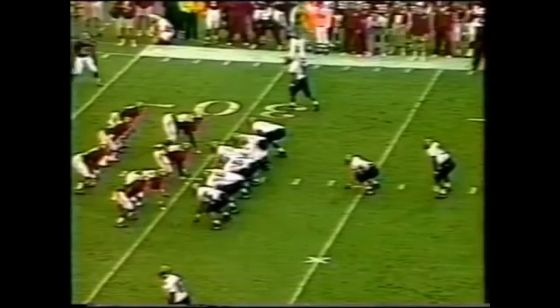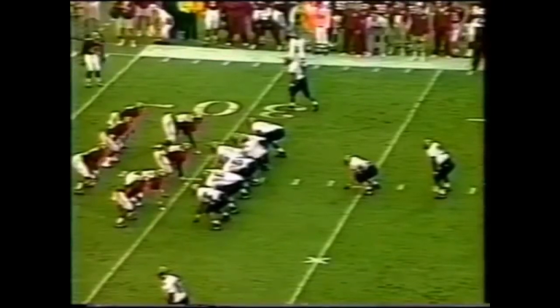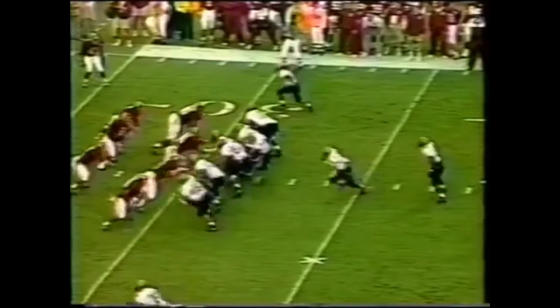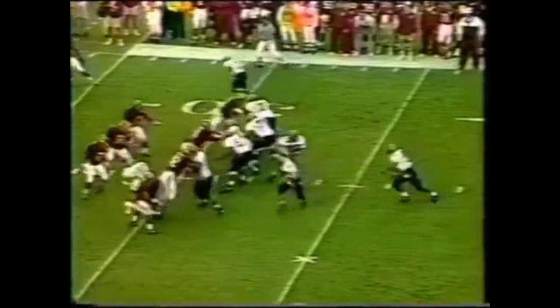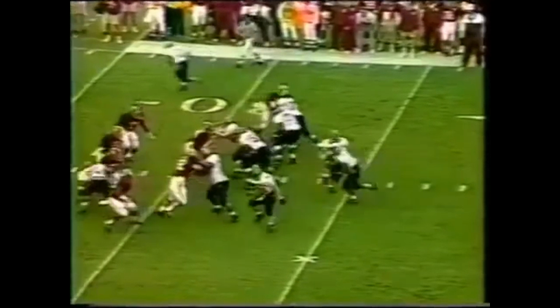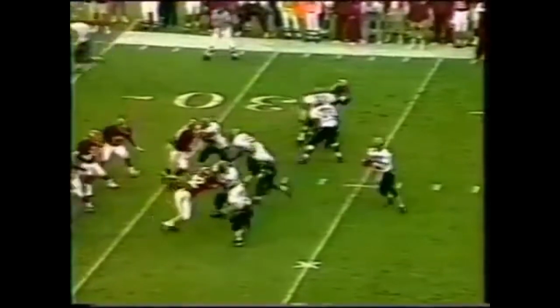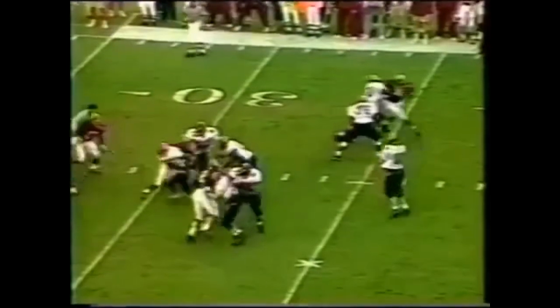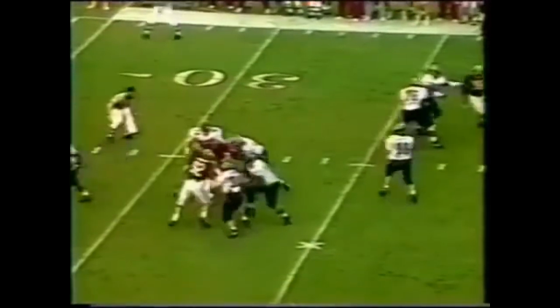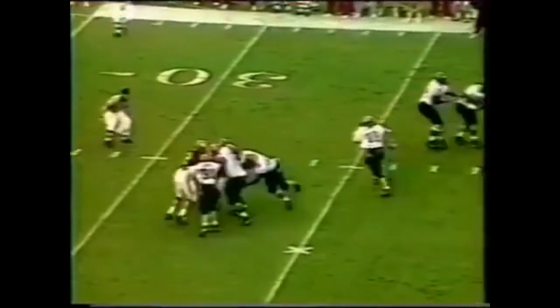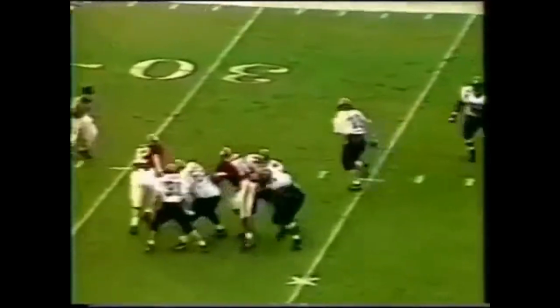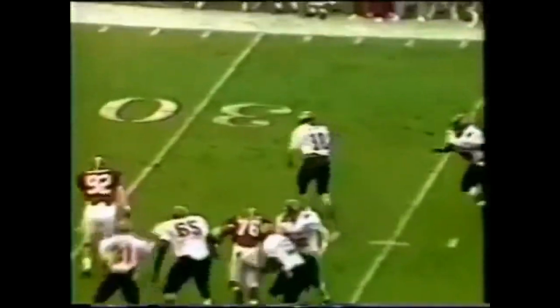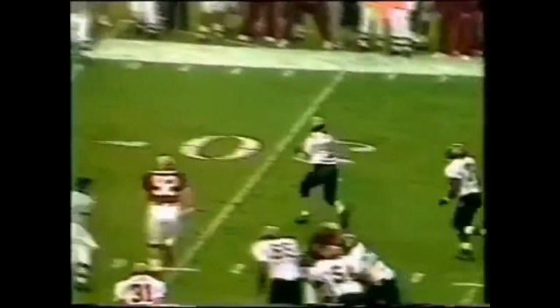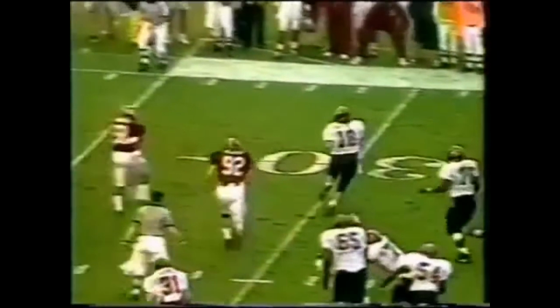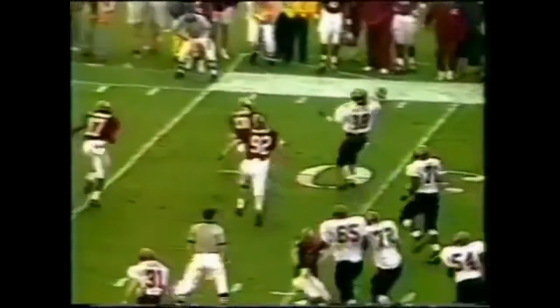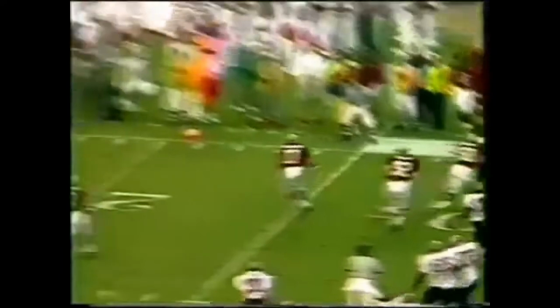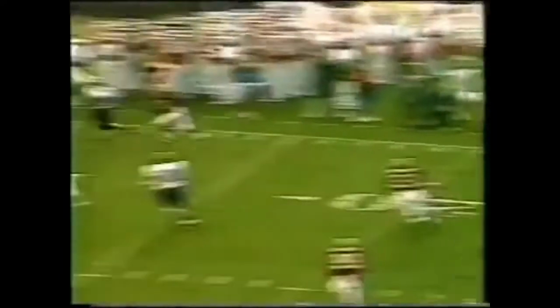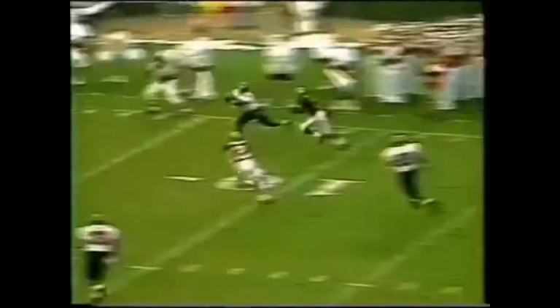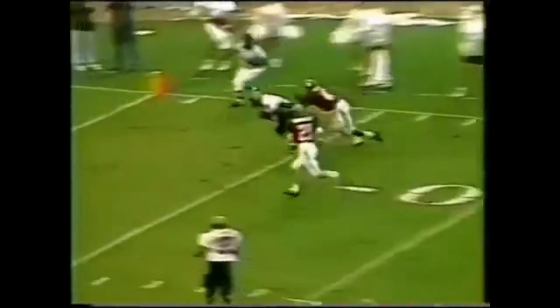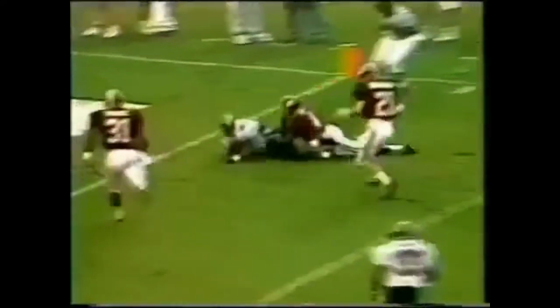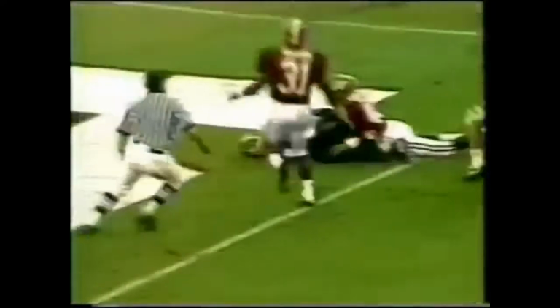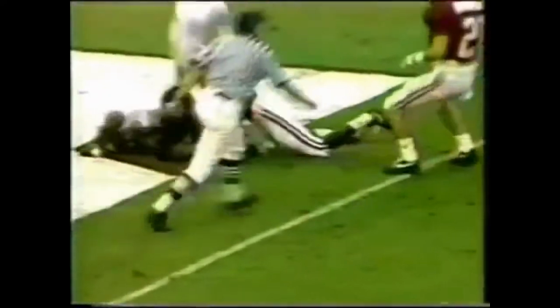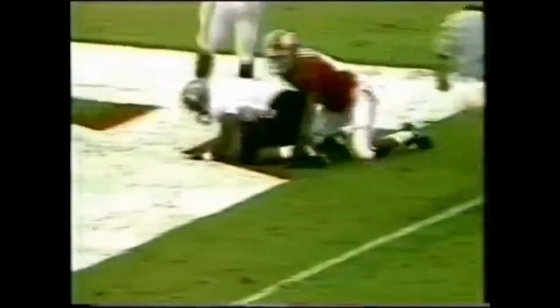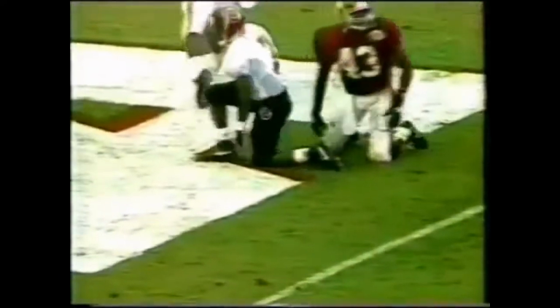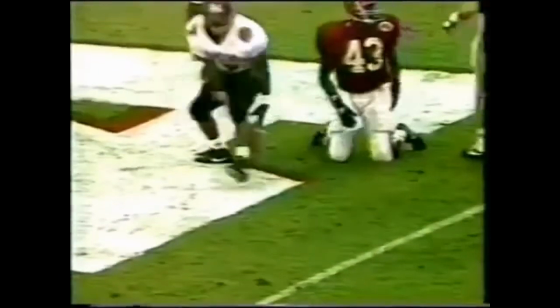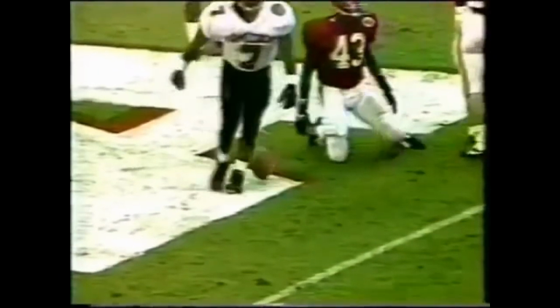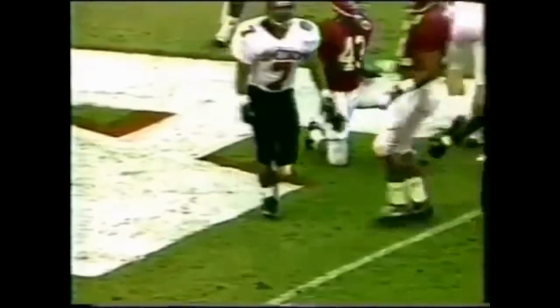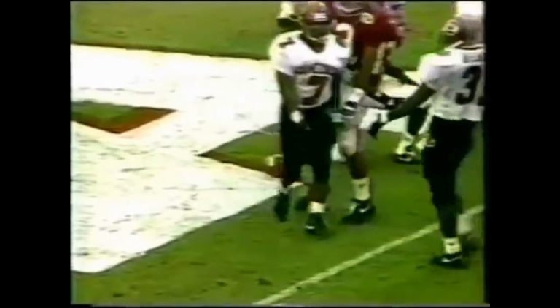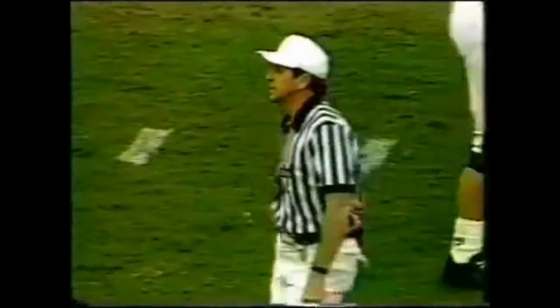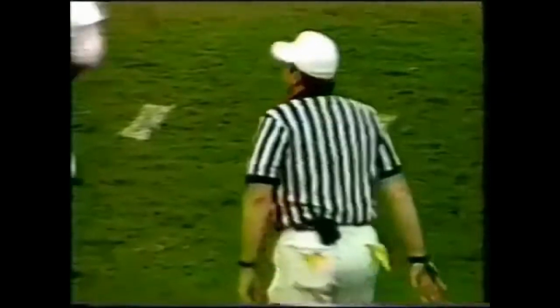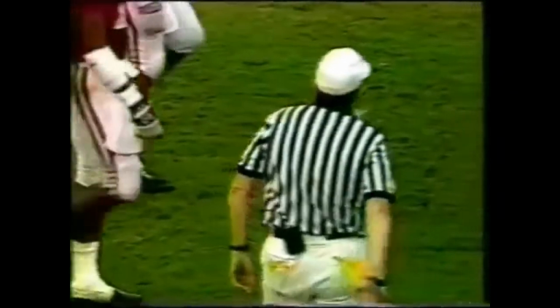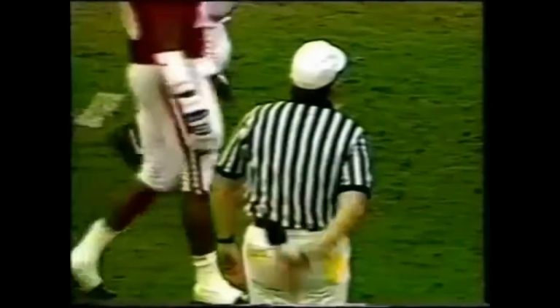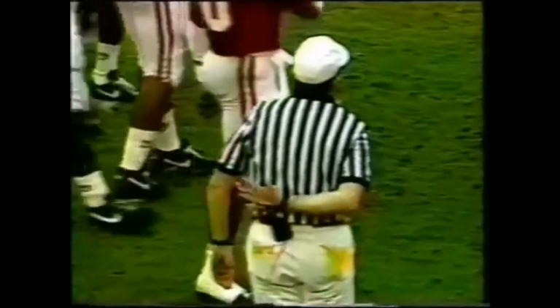Penny Hill wearing a single glove on his left hand. He scrambles out of the pocket again and finds an open receiver — it's caught, down at the one-yard line. Illegal pass called.